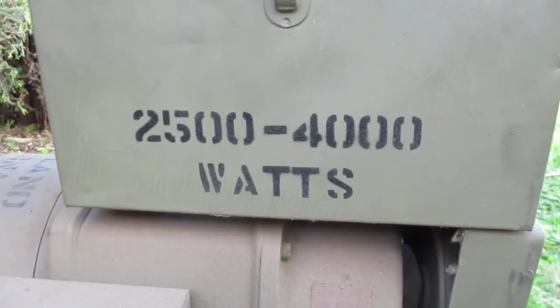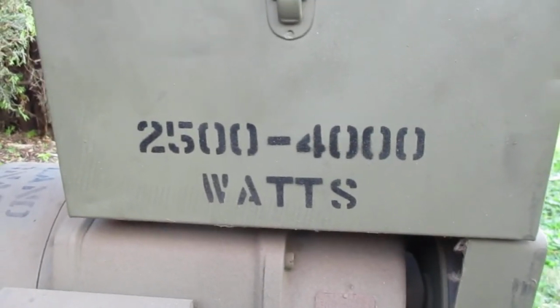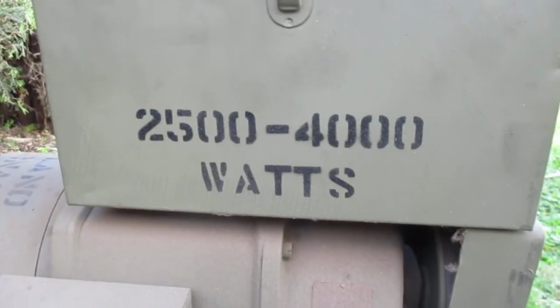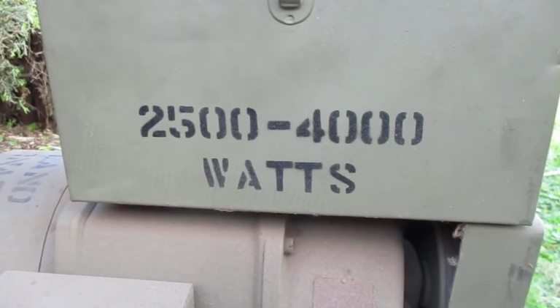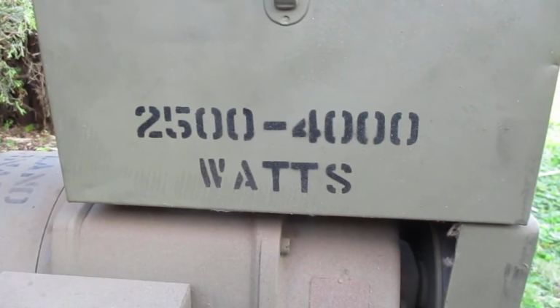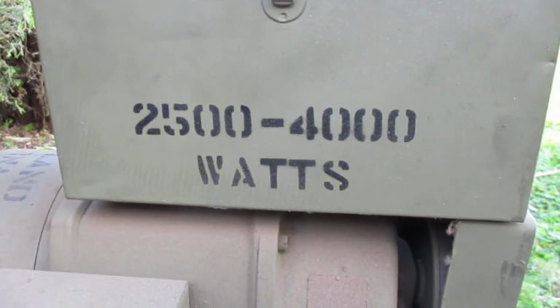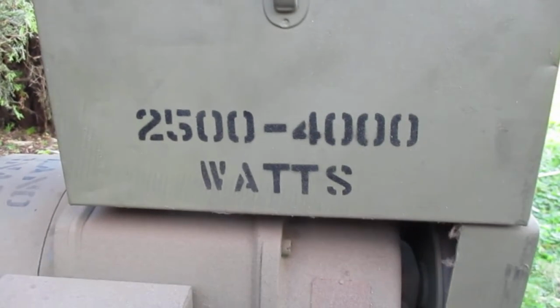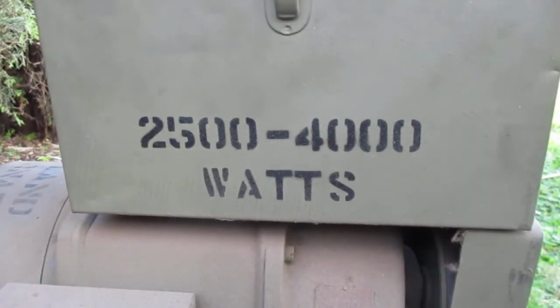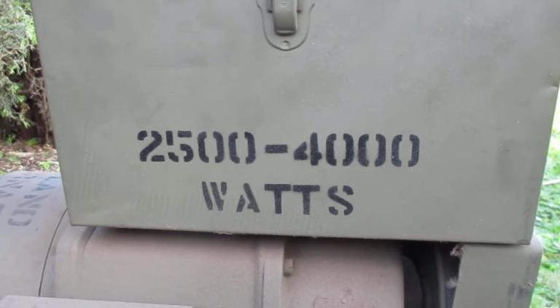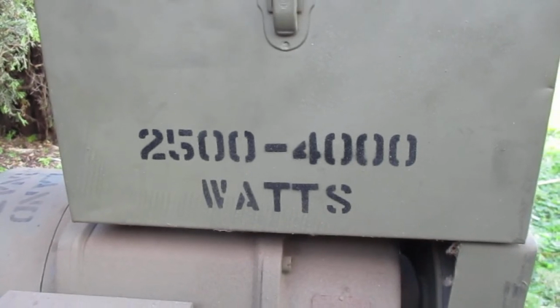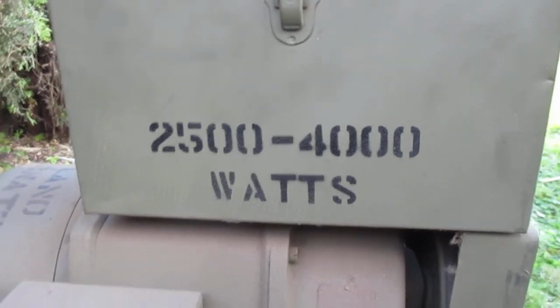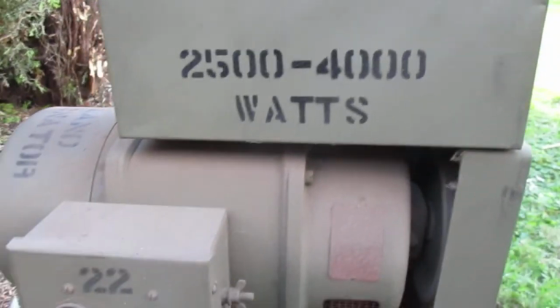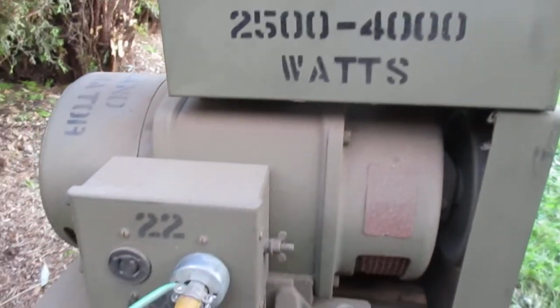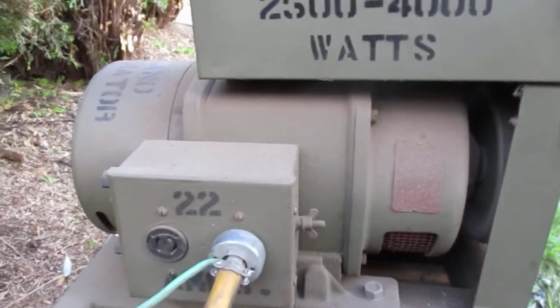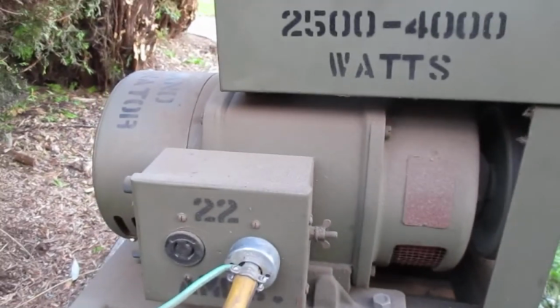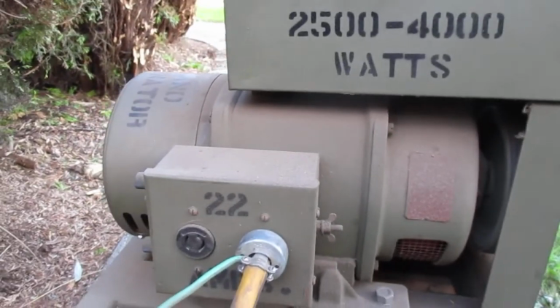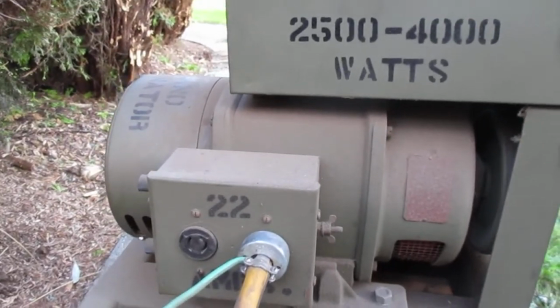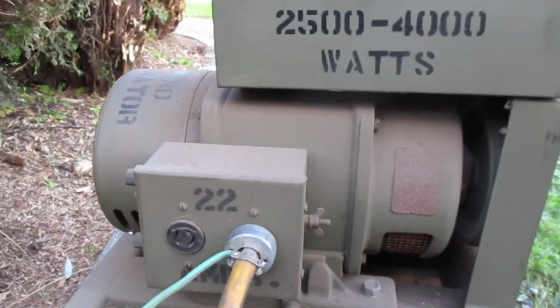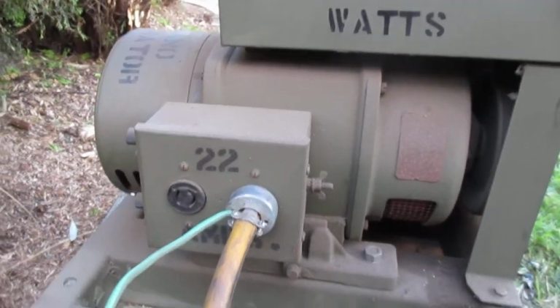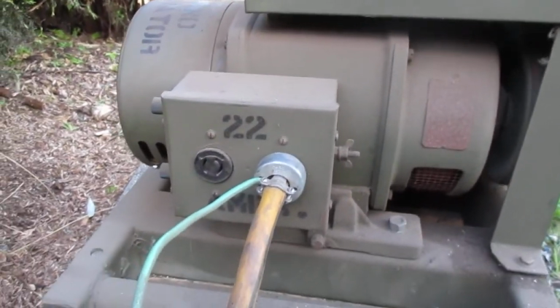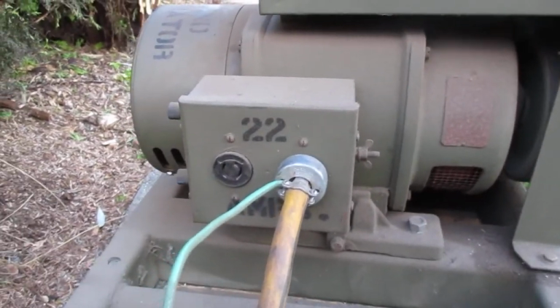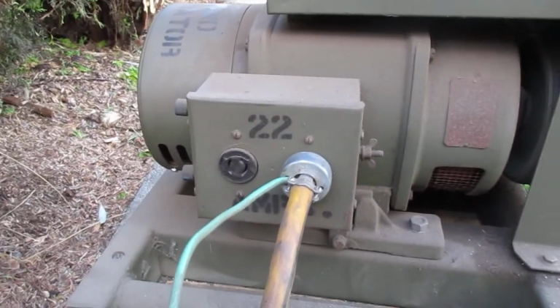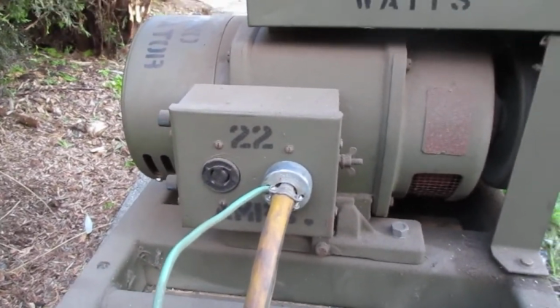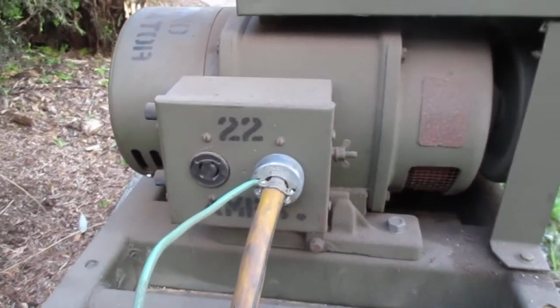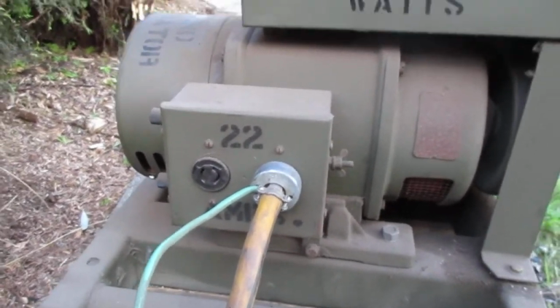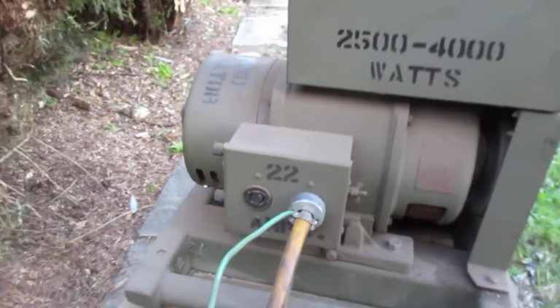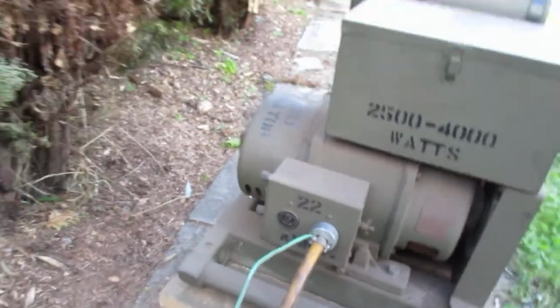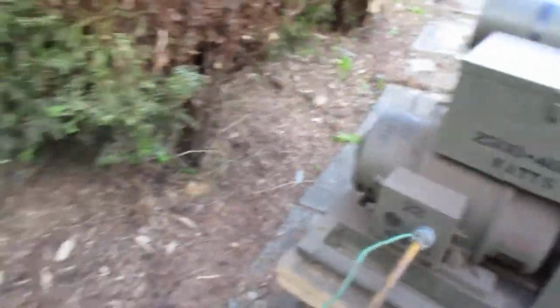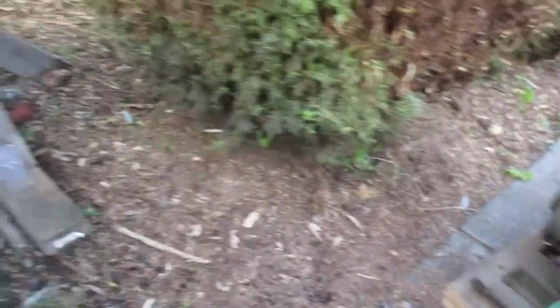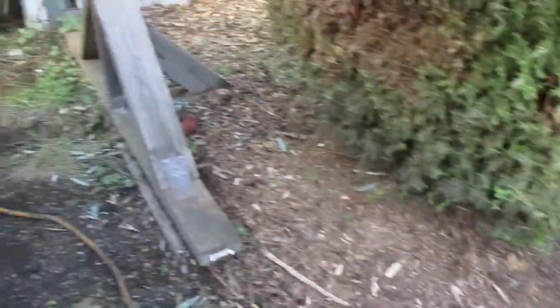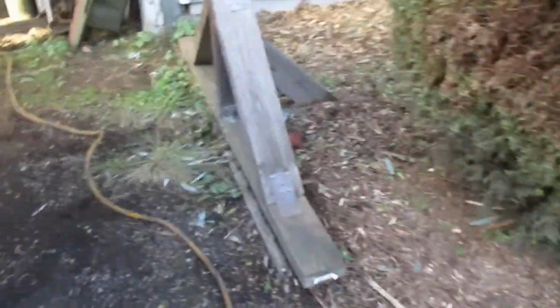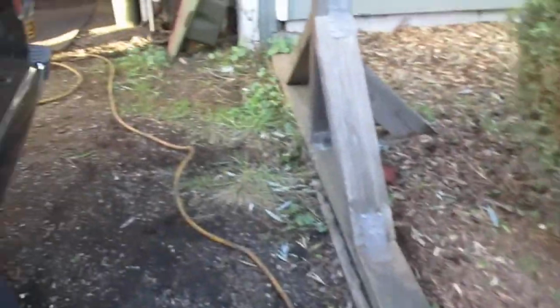That's how much it puts out — 22 amps. This household current, it'll kill you in half a second.